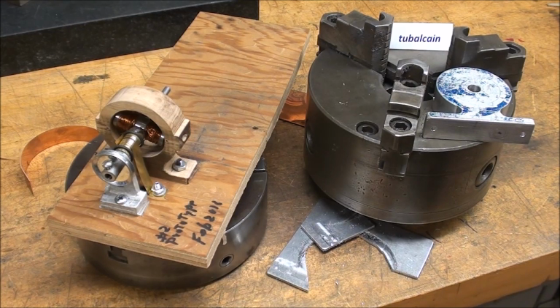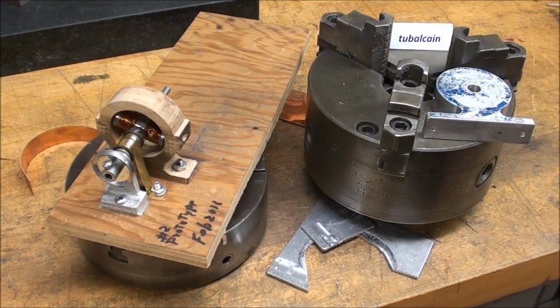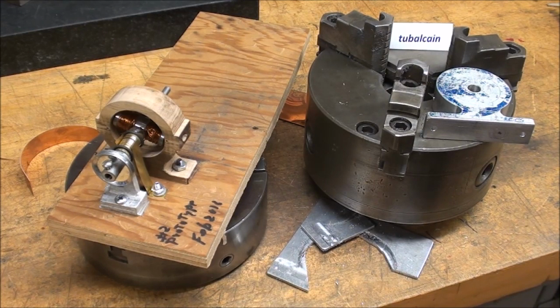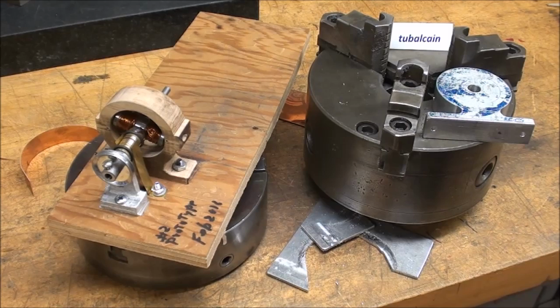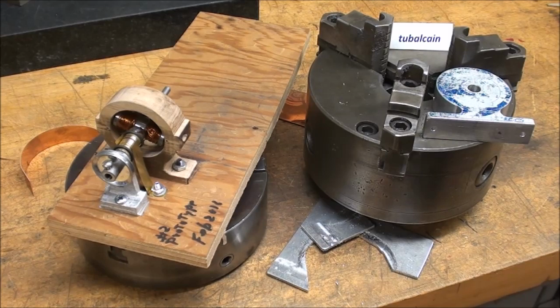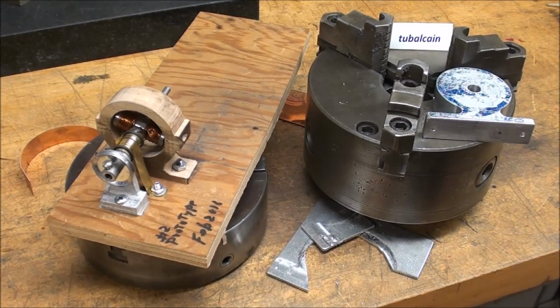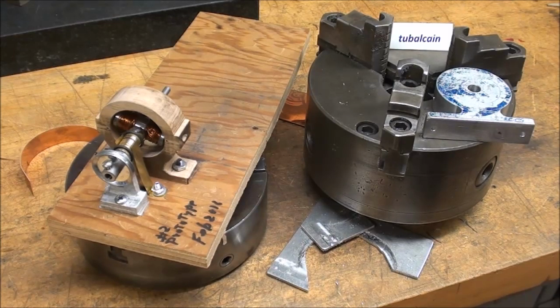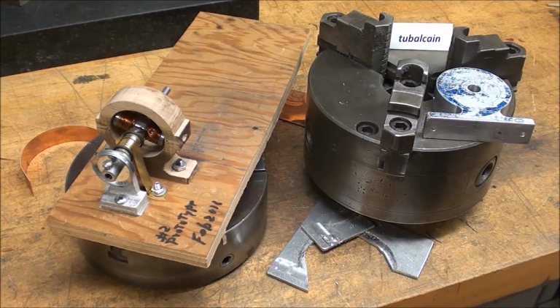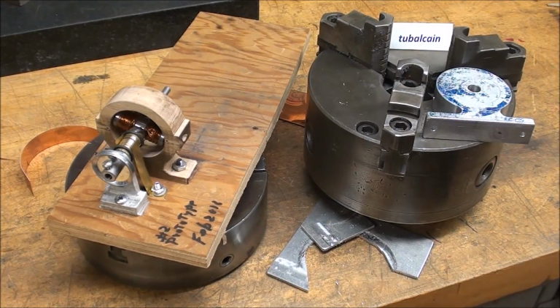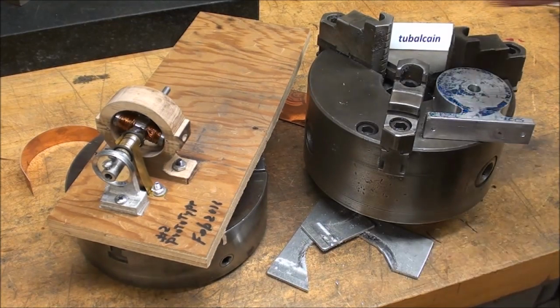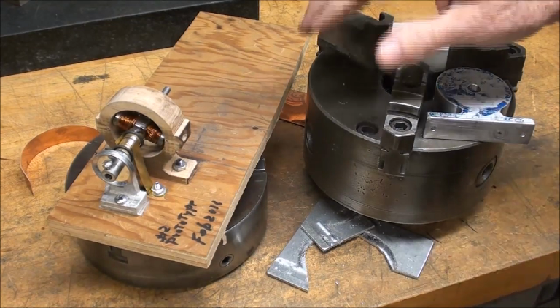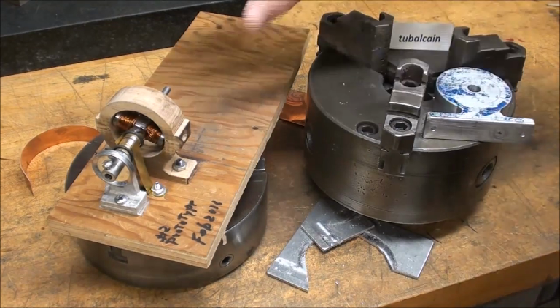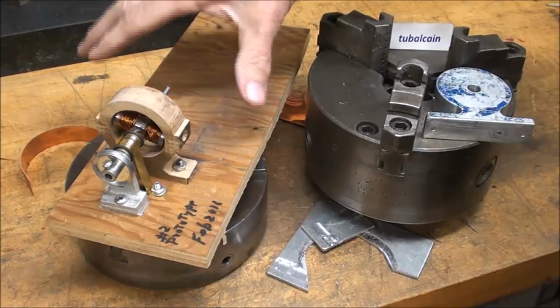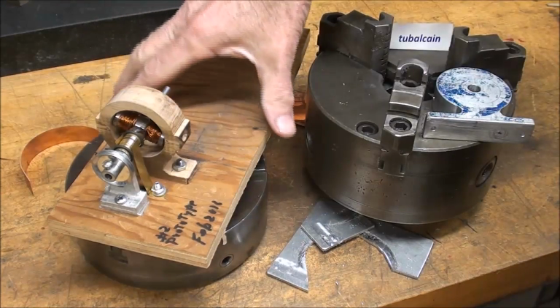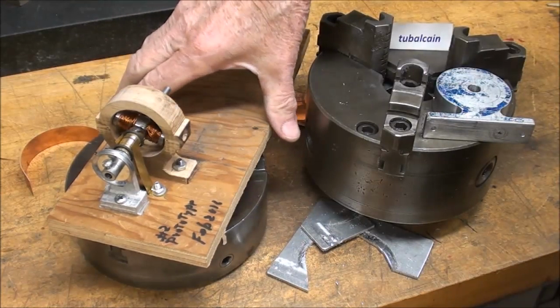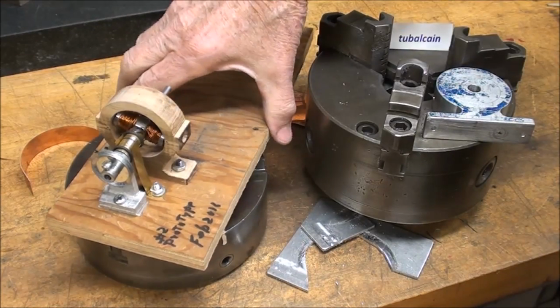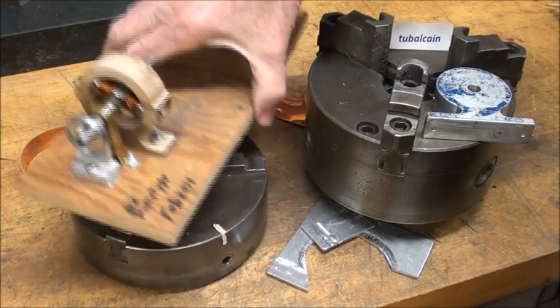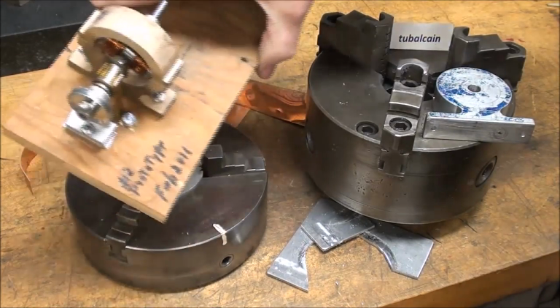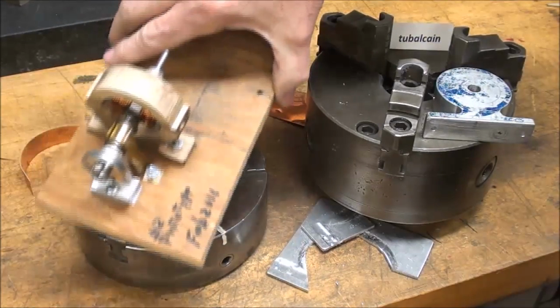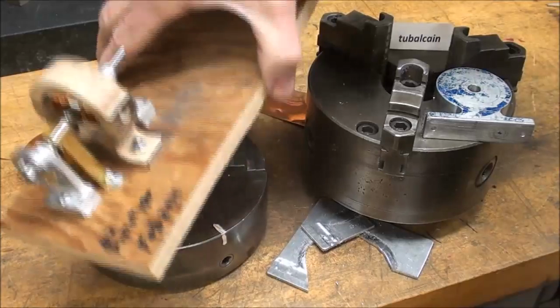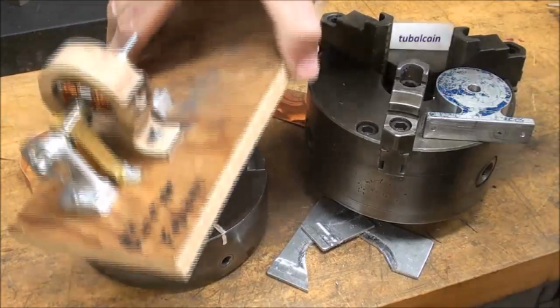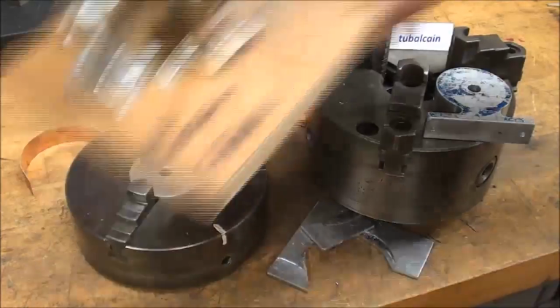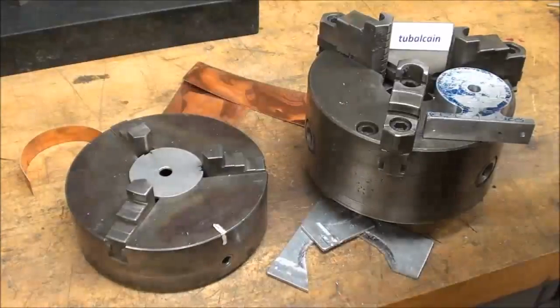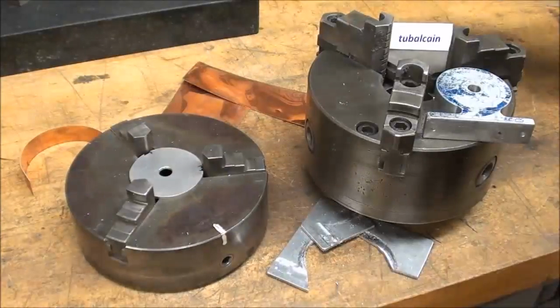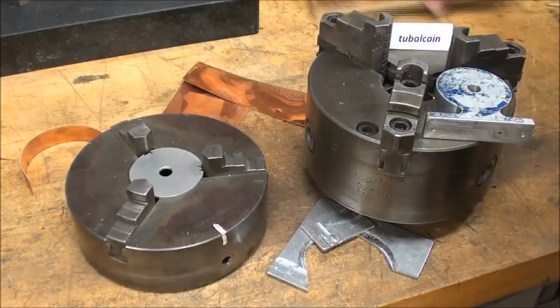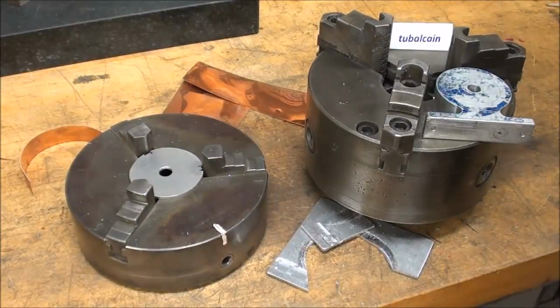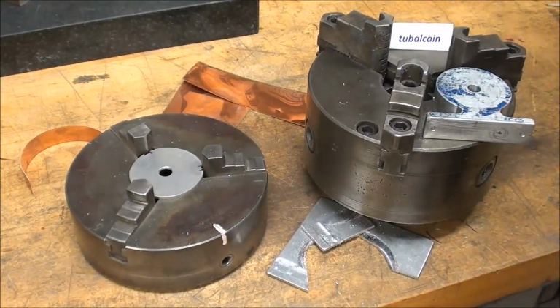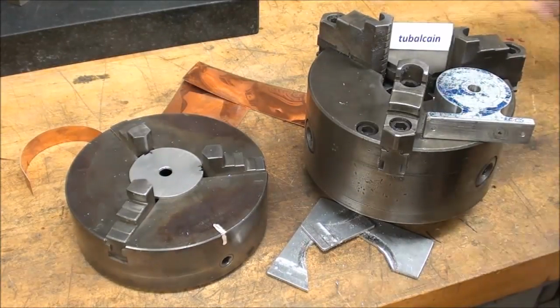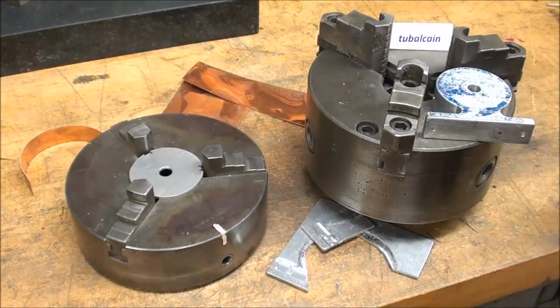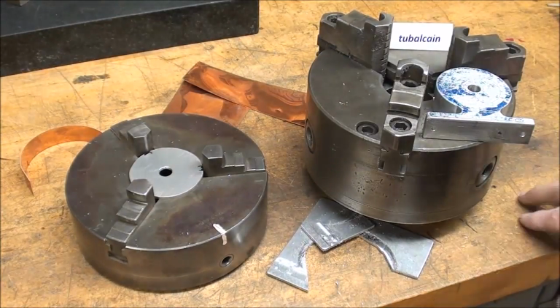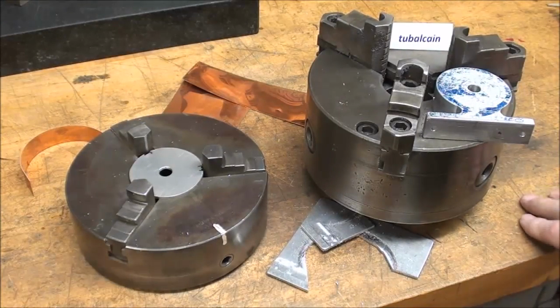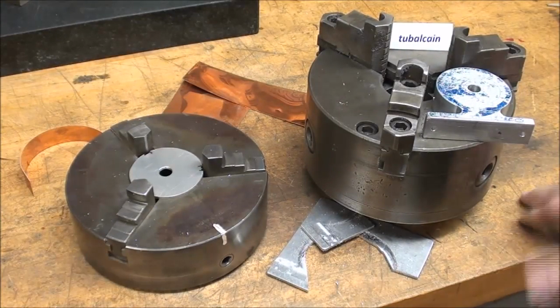Howdy! It's Tubal Cain again and this is day 3 of my dynamo build. I got up extra early because I was quite excited about getting started.